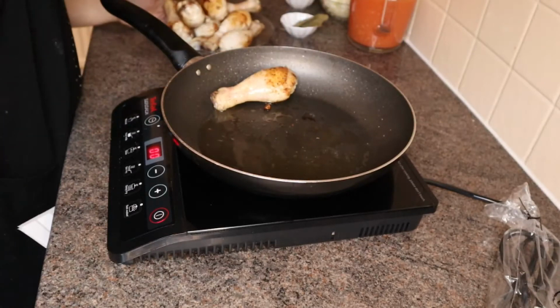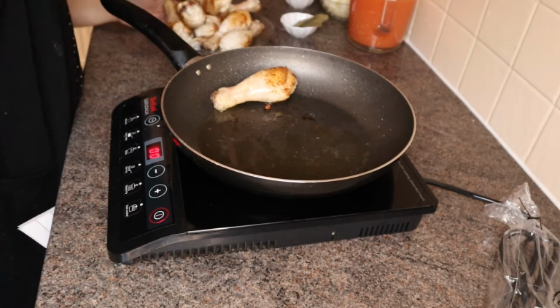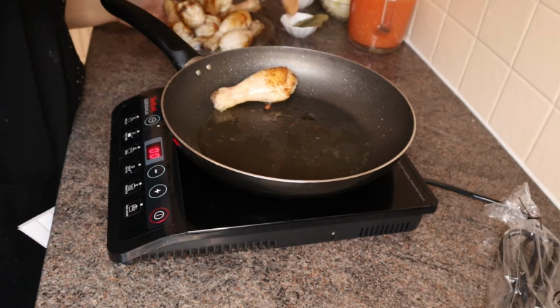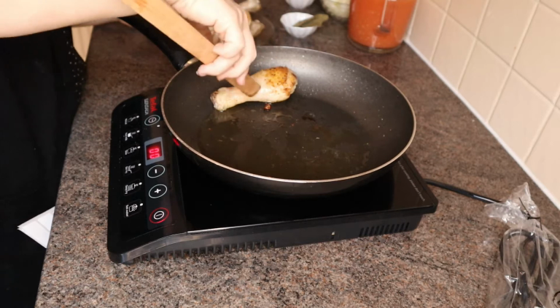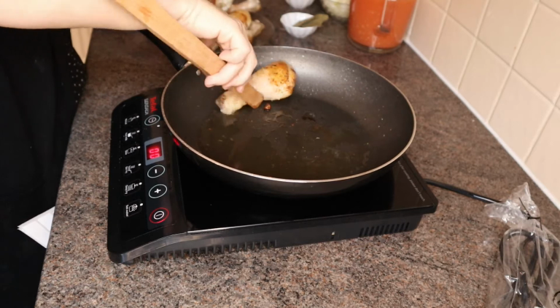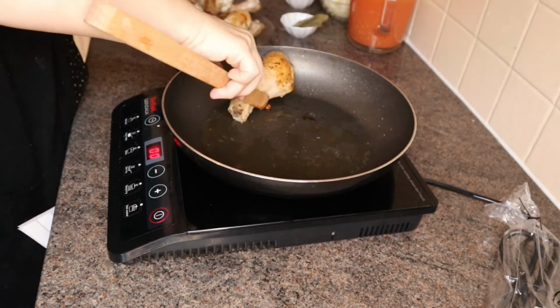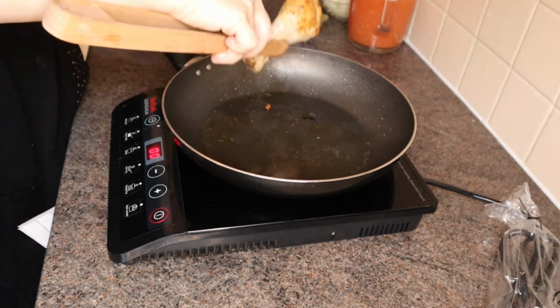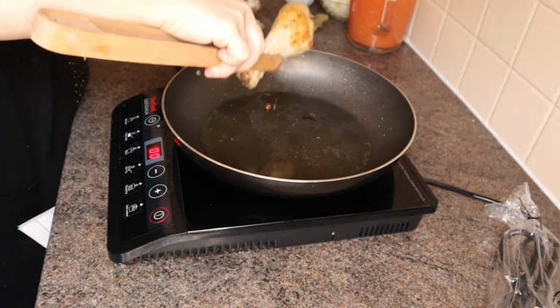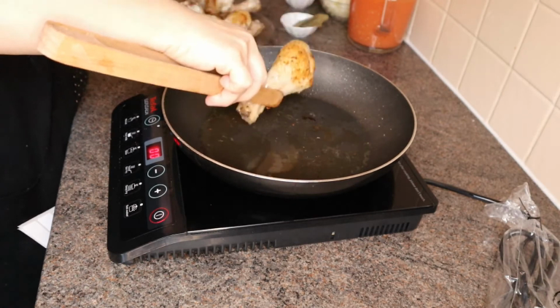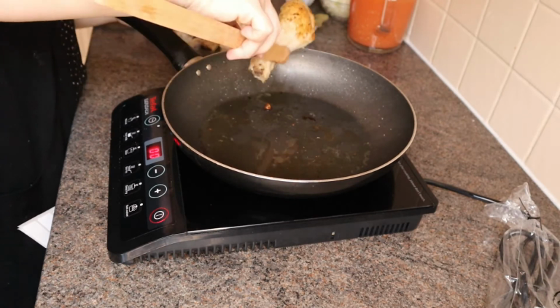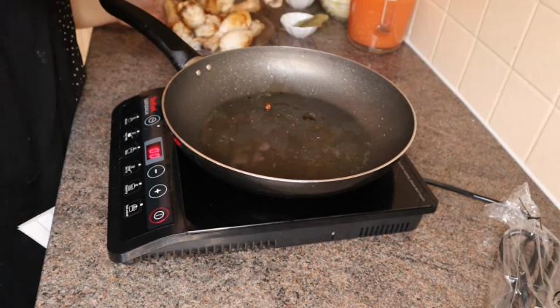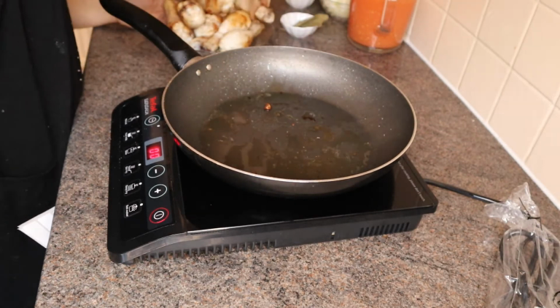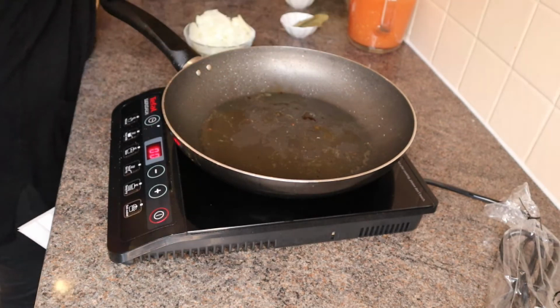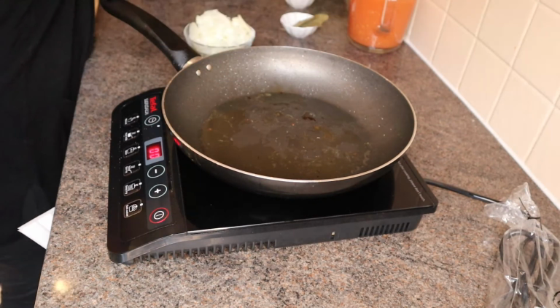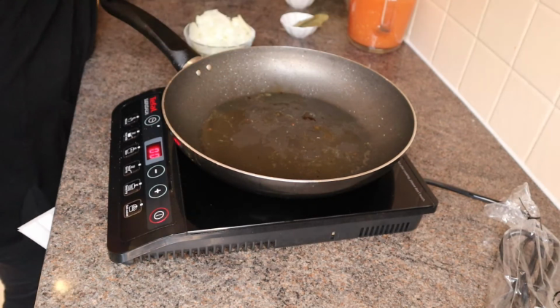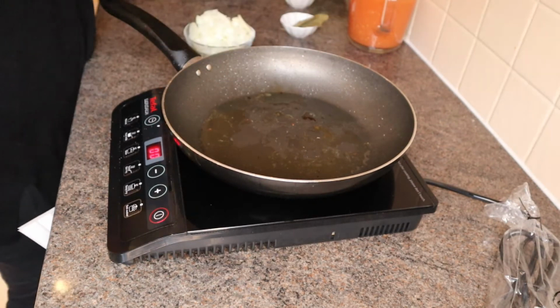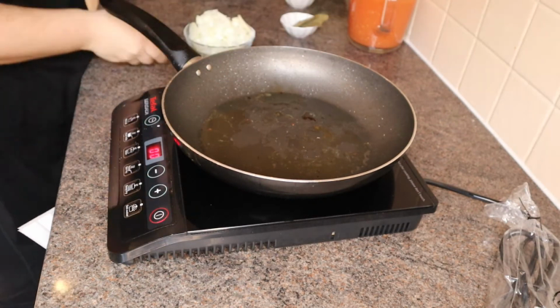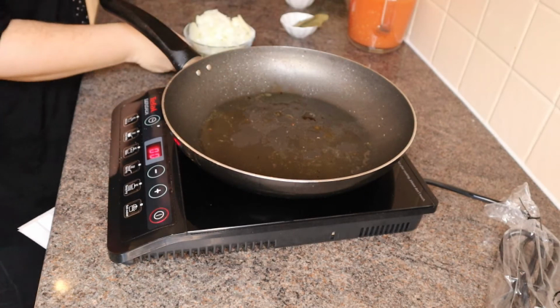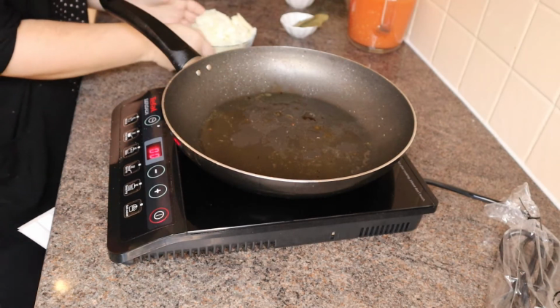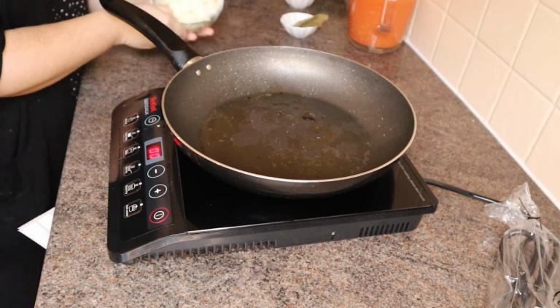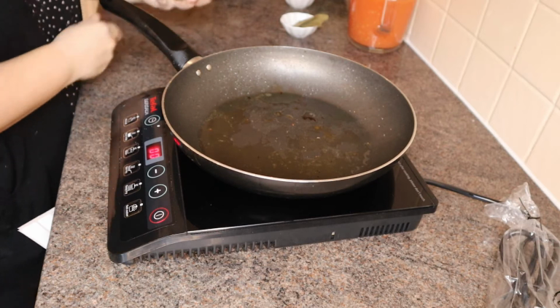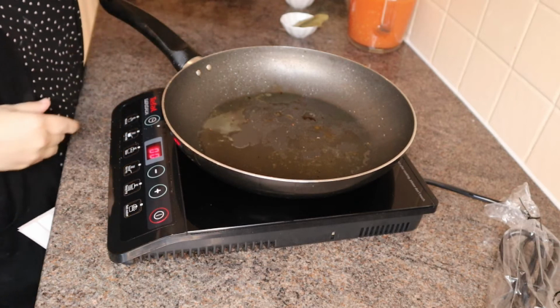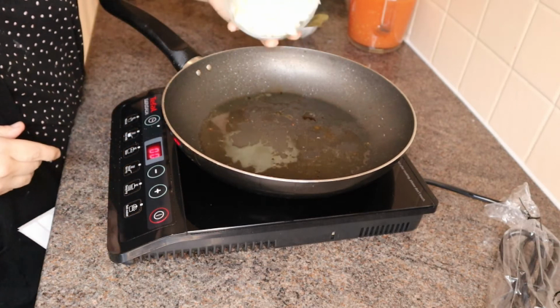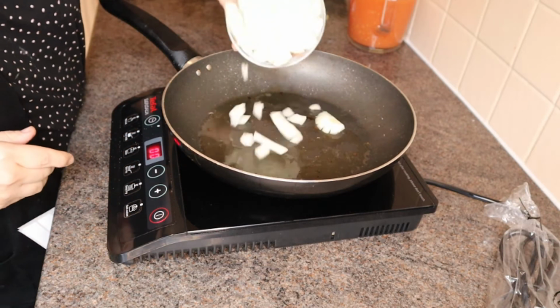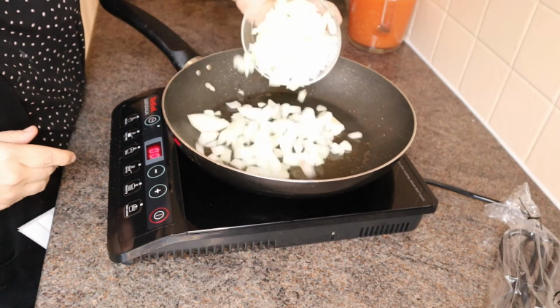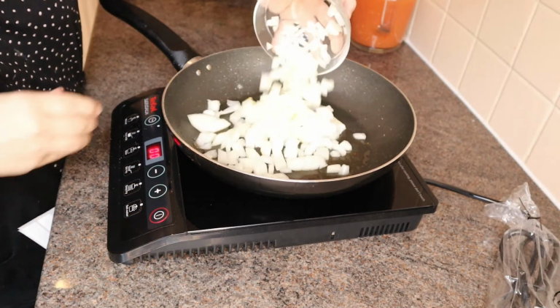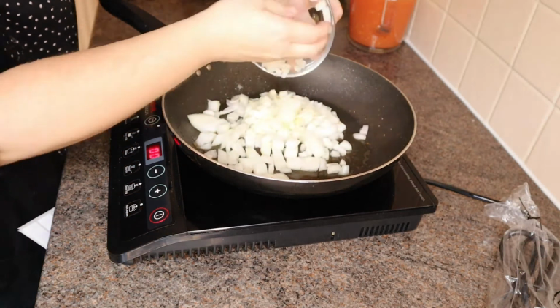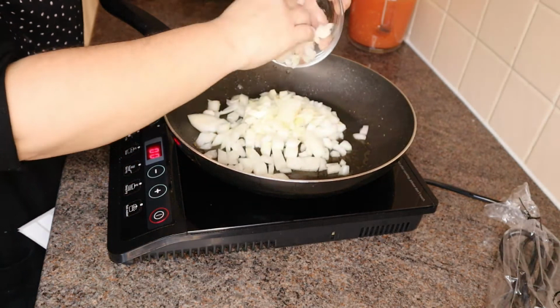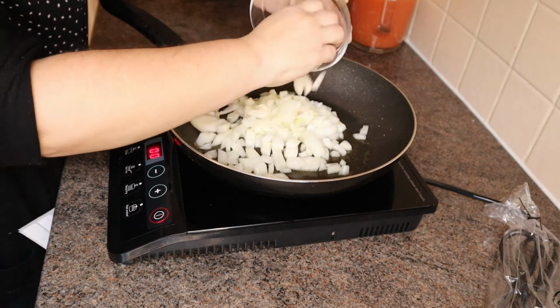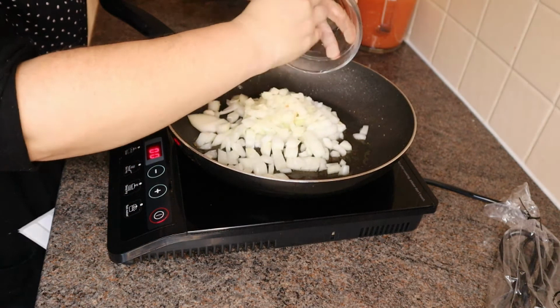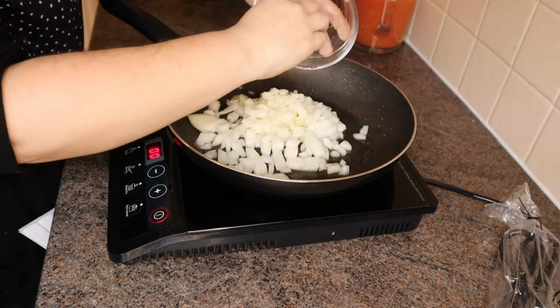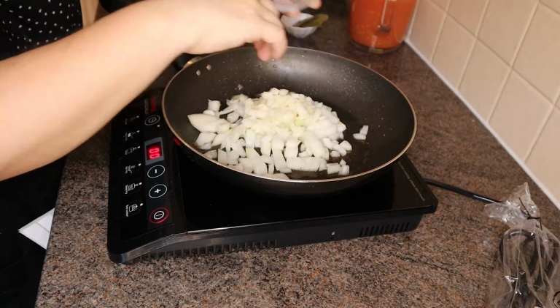Set aside, and now in the same pan, you can put the onion, the green and the red pepper.